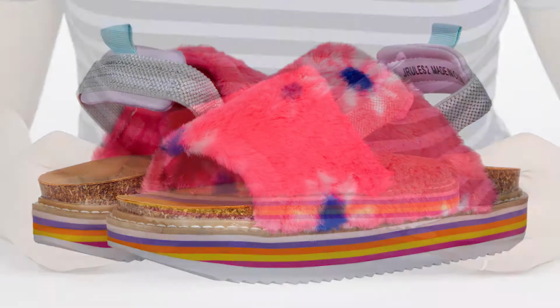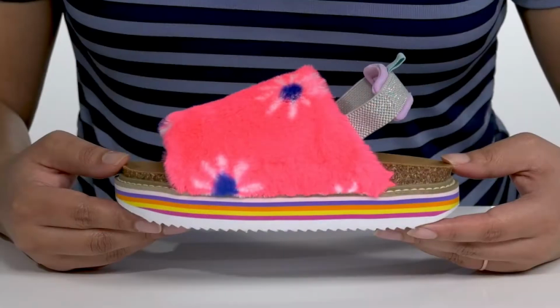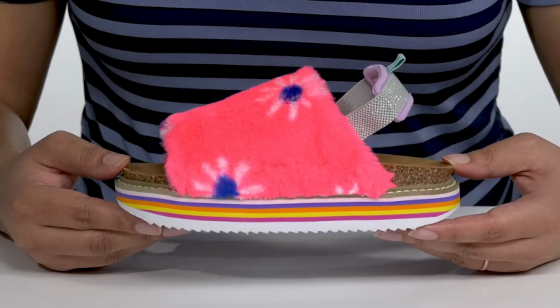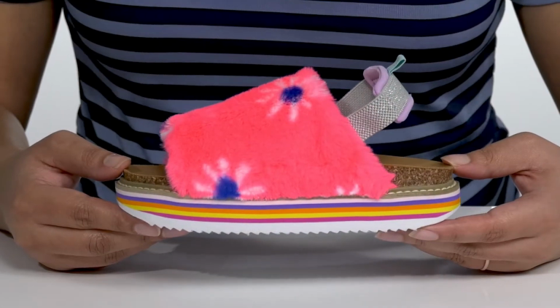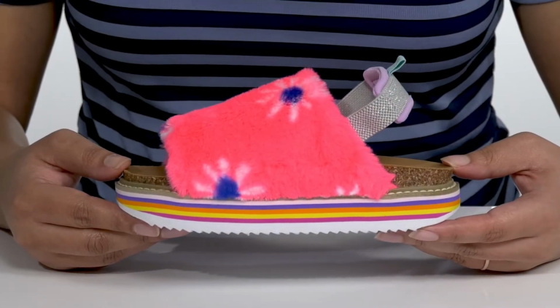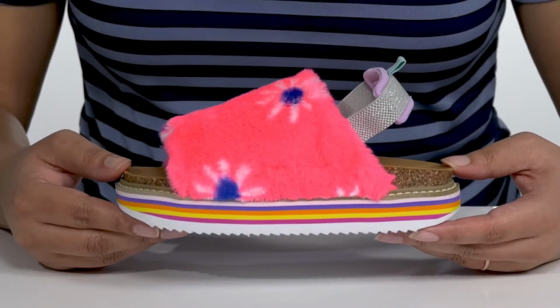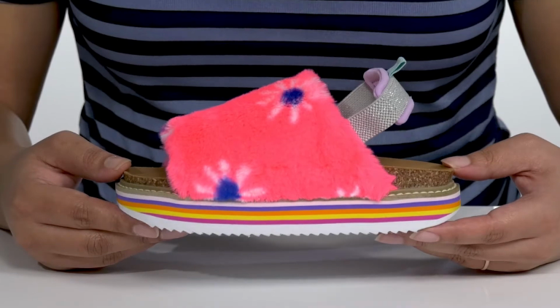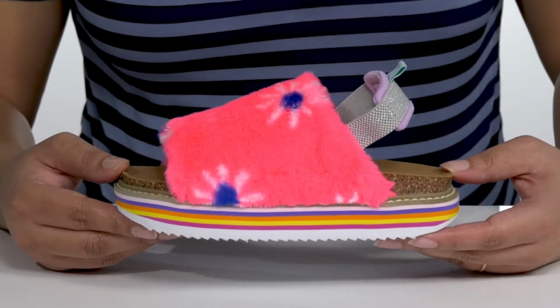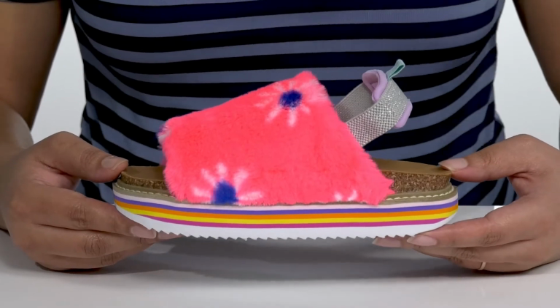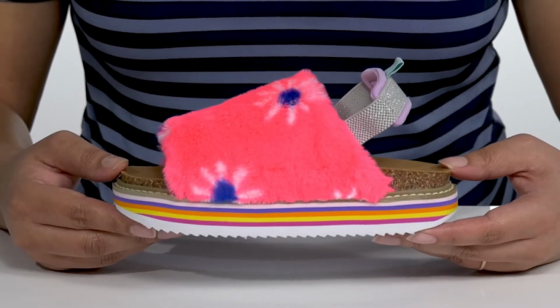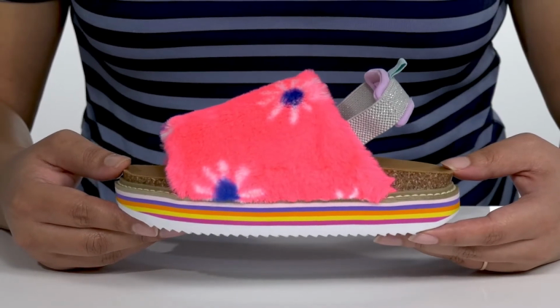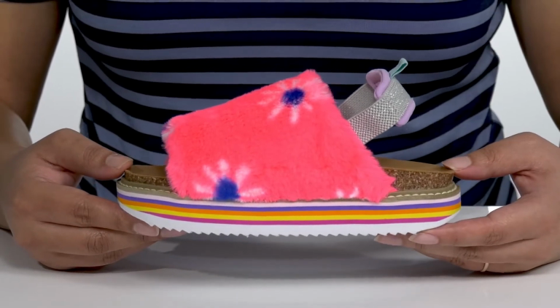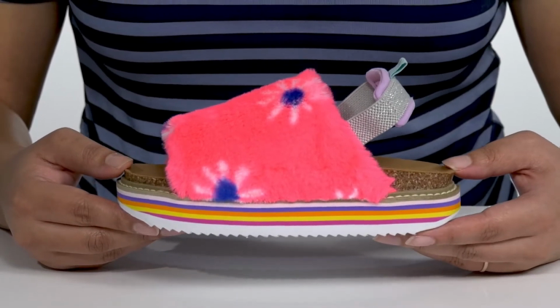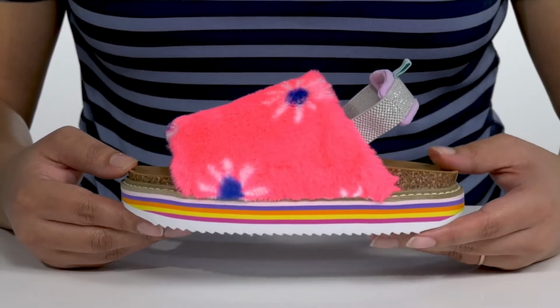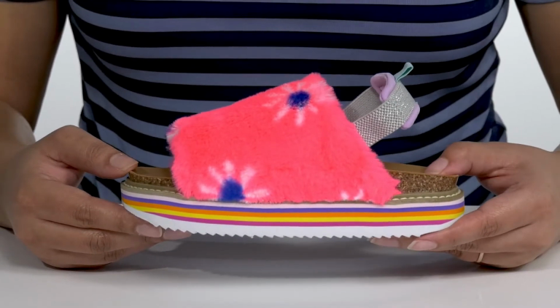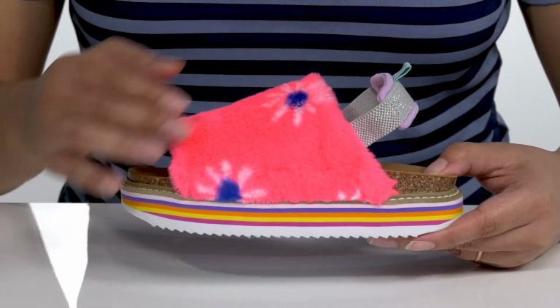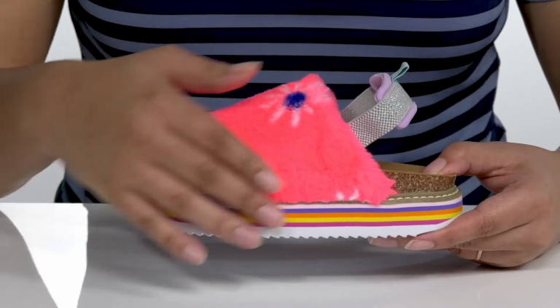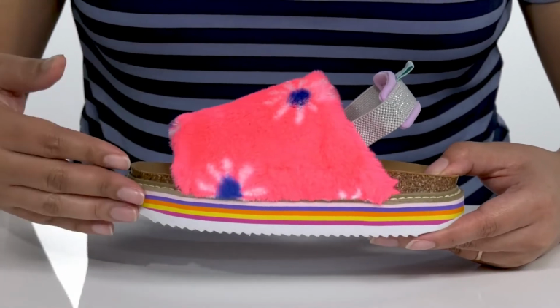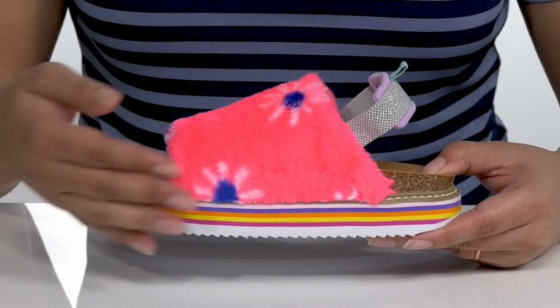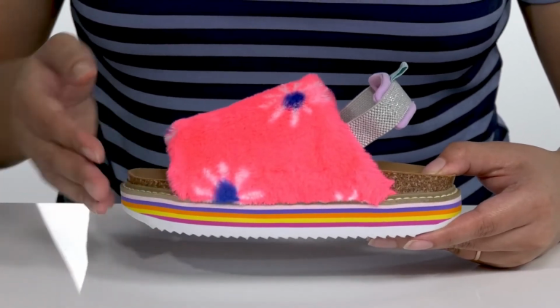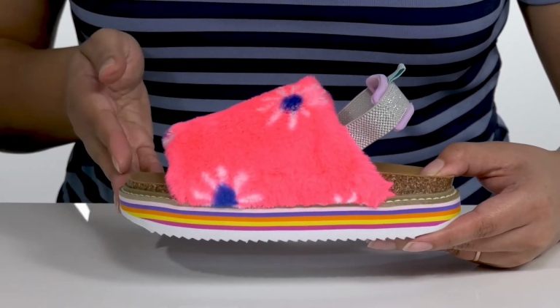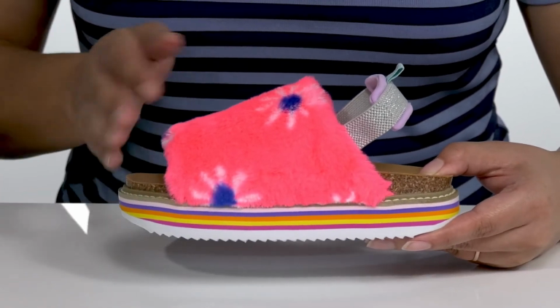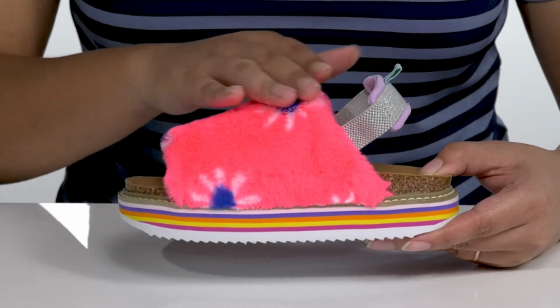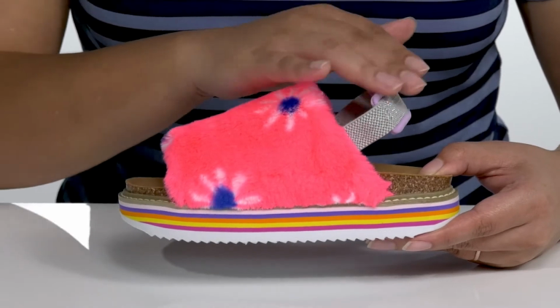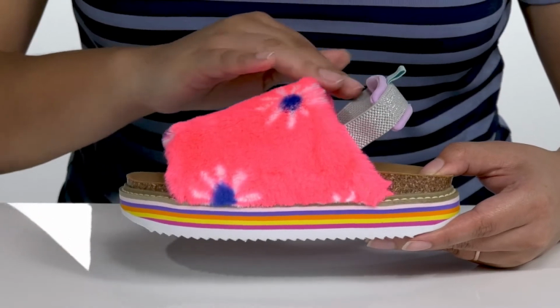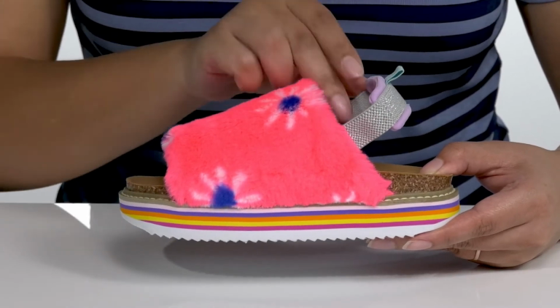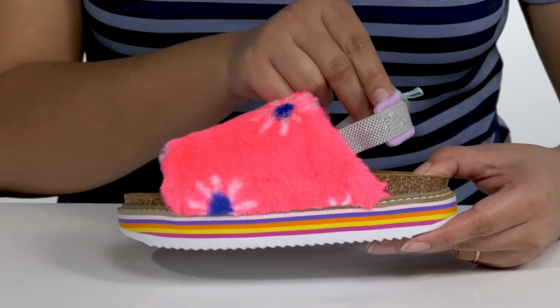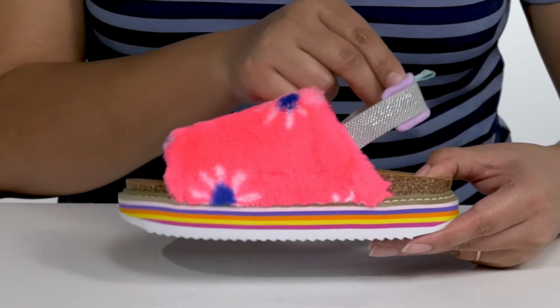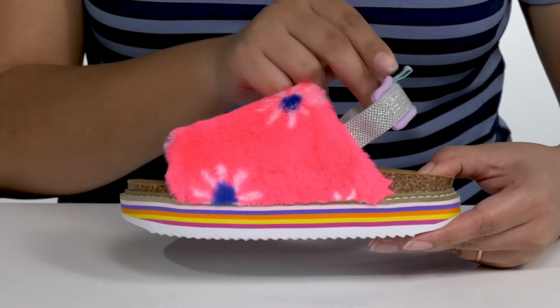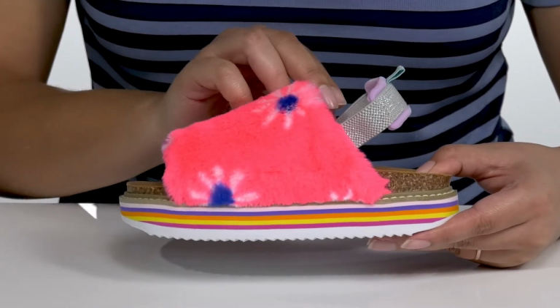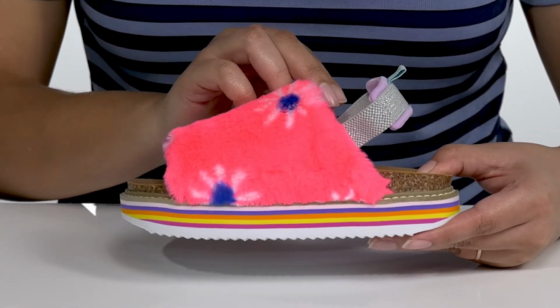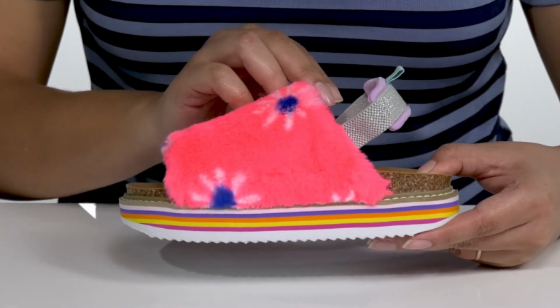Add this cool style by Steve Madden to your child's wardrobe this season. It features a man-made upper with an open-toe silhouette and elastic slingback strap to help secure it to their feet.